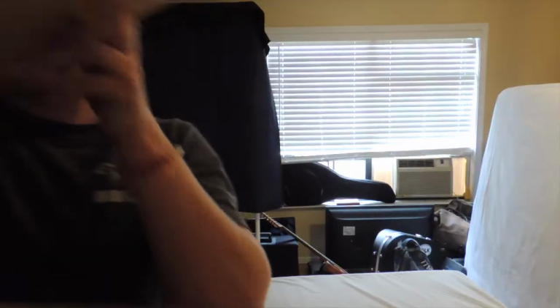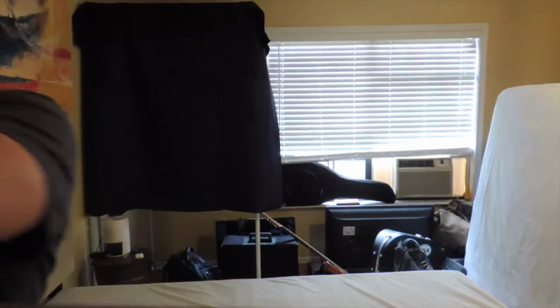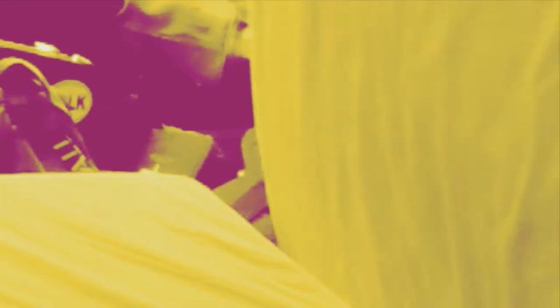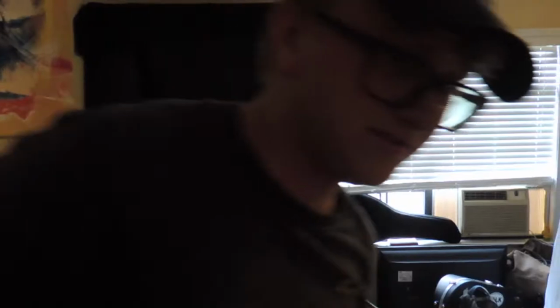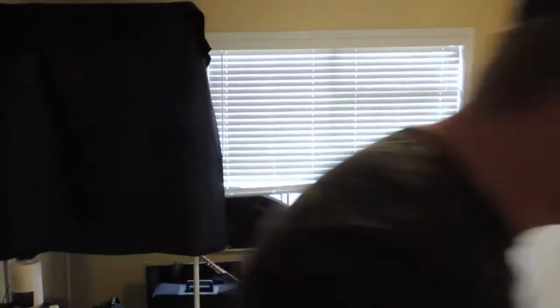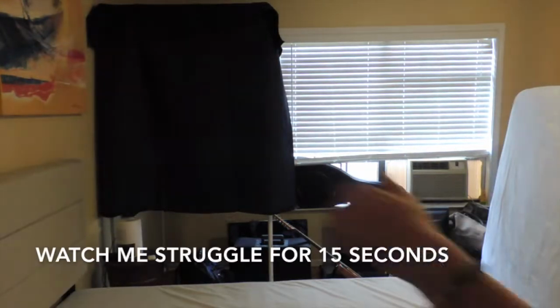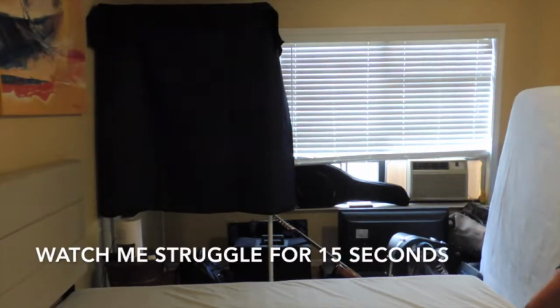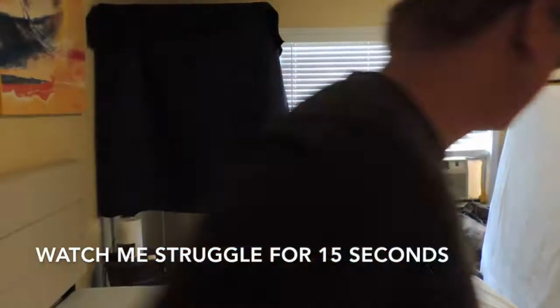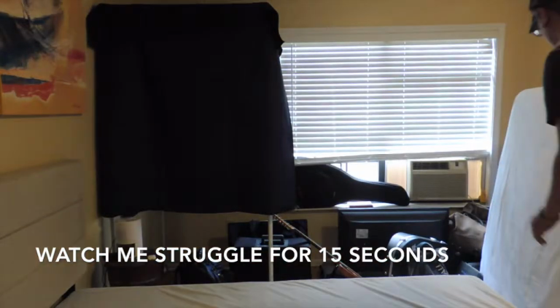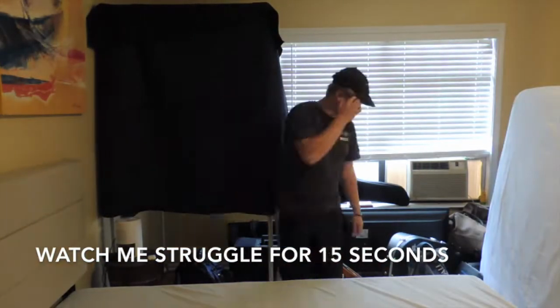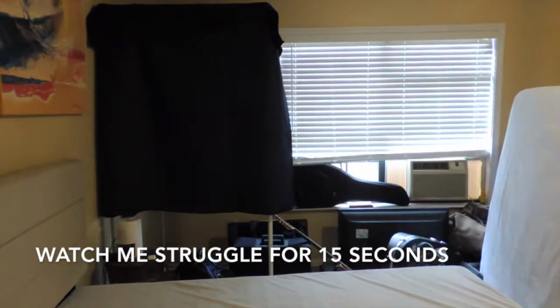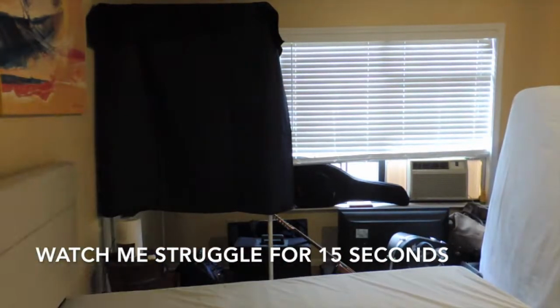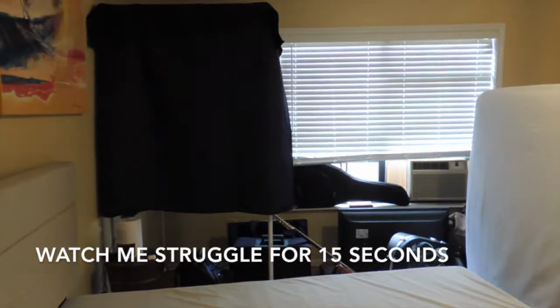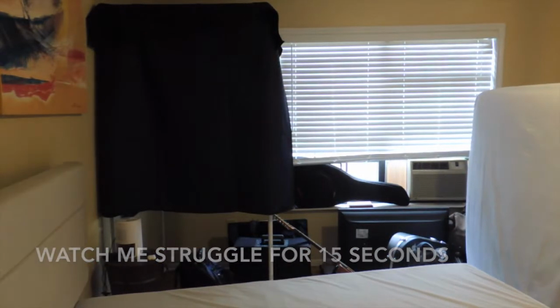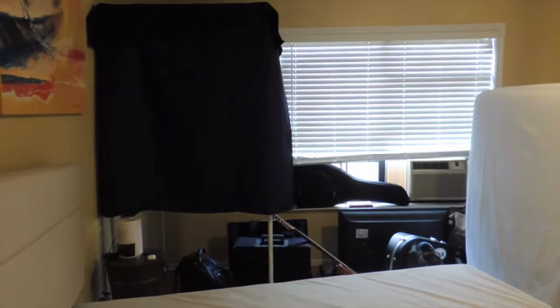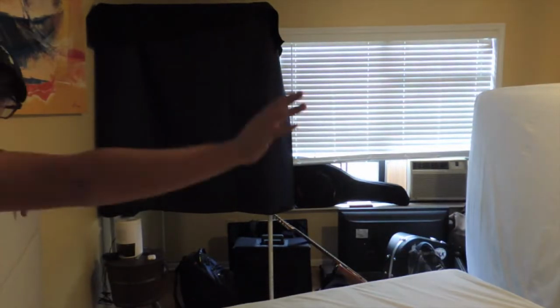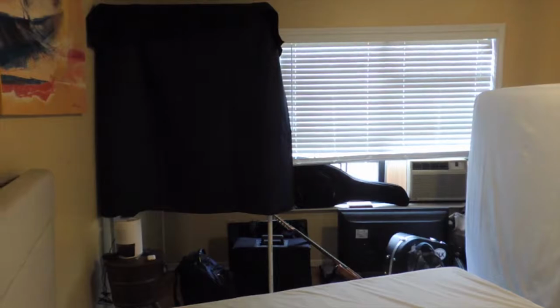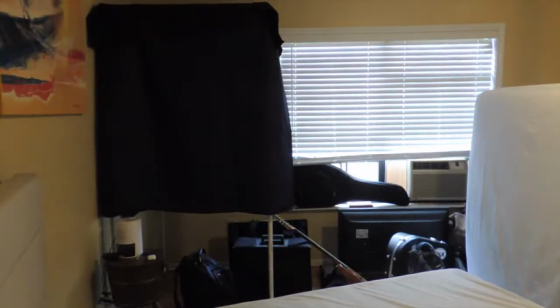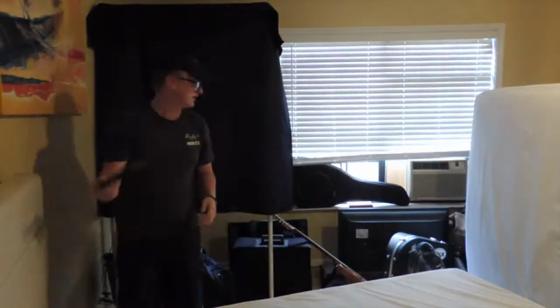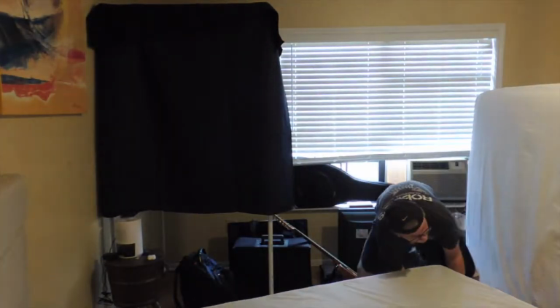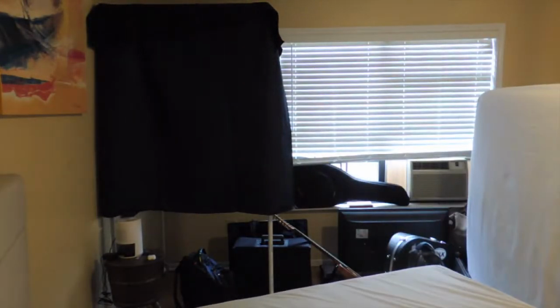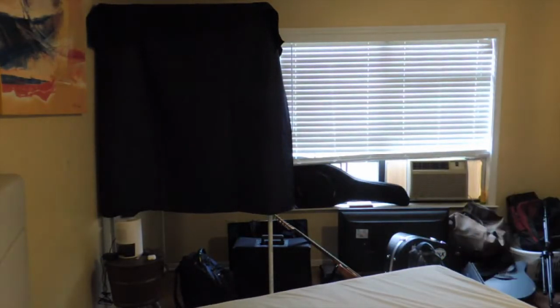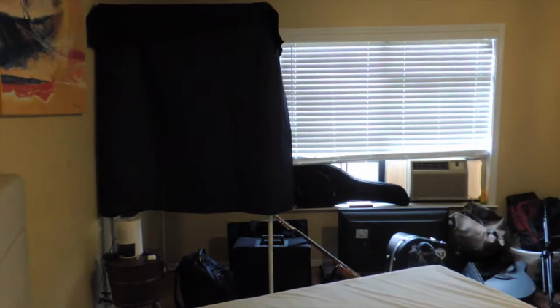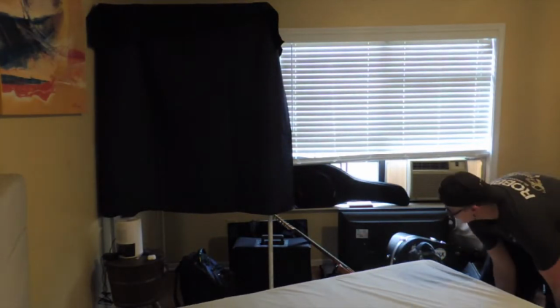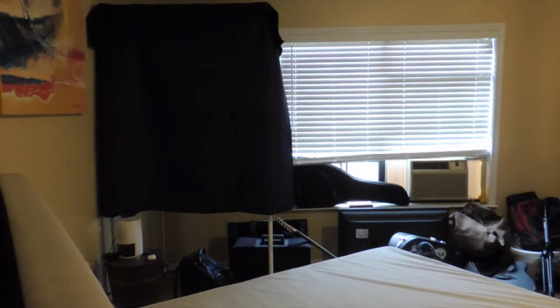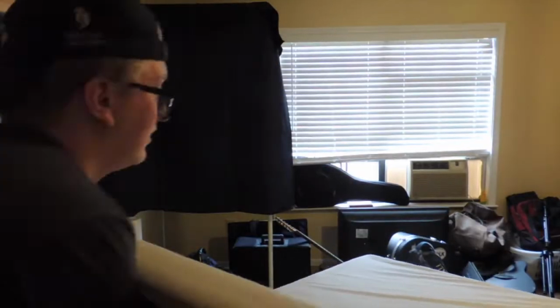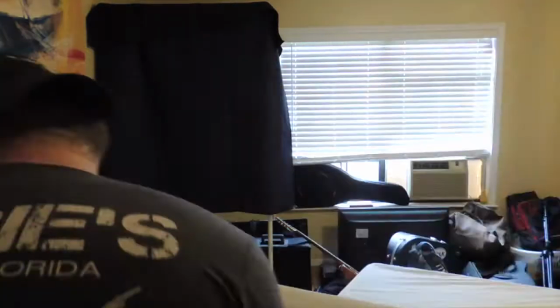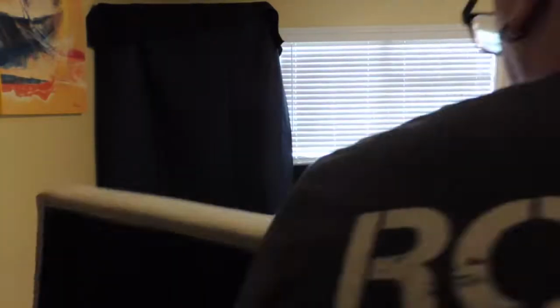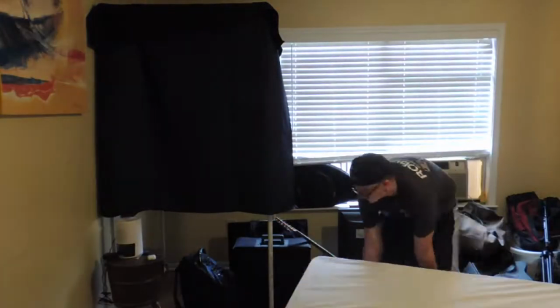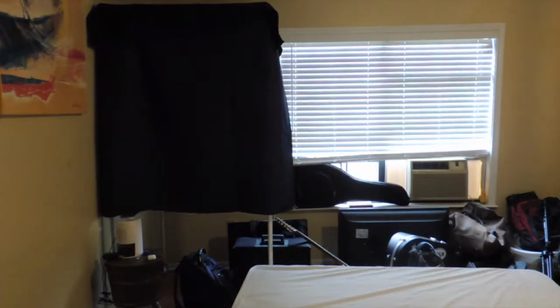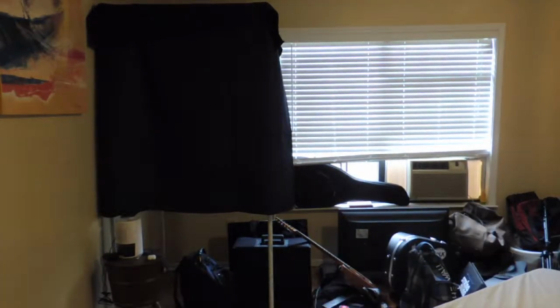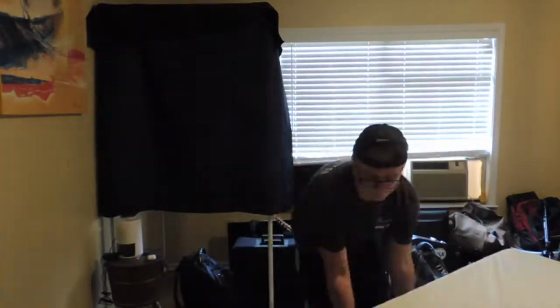I just broke my bed frame. It's fine. Some nice non-copyrighted music. Watch me struggle for like 15 seconds.